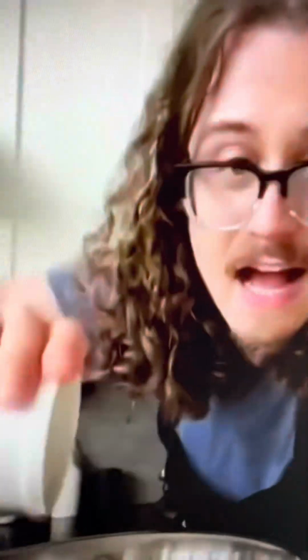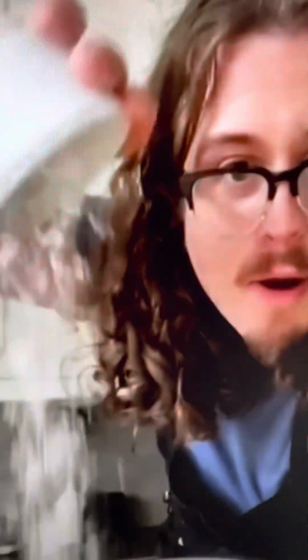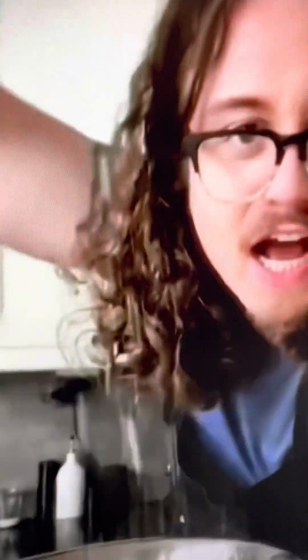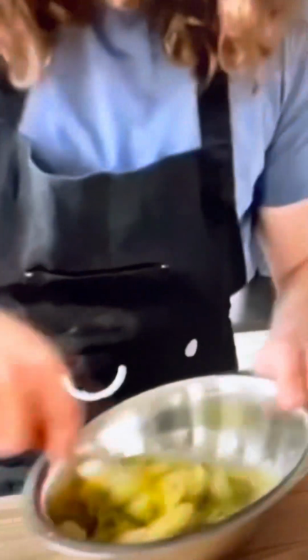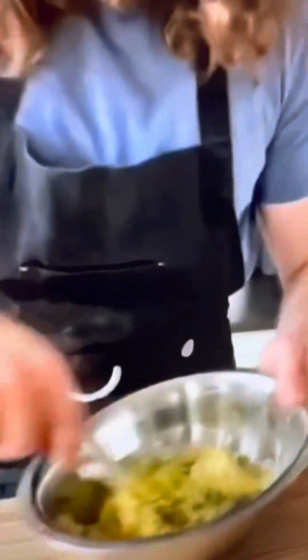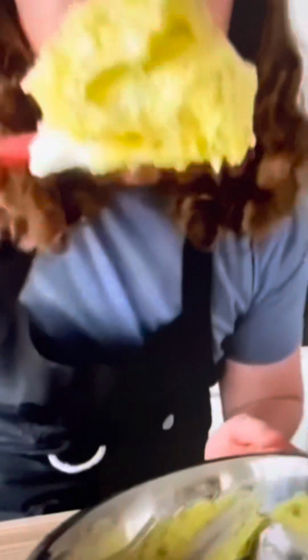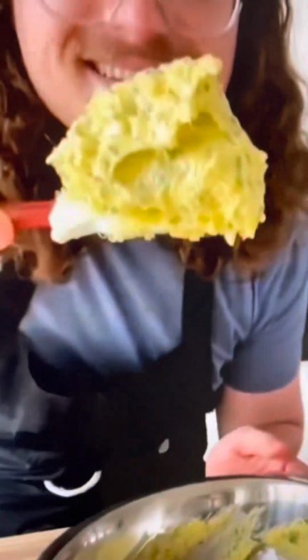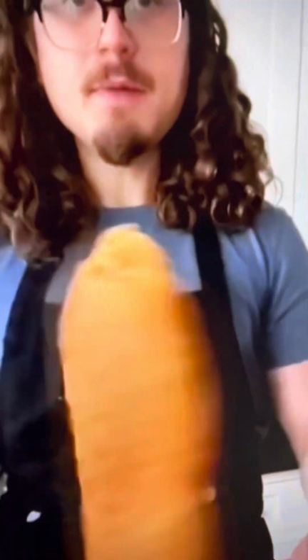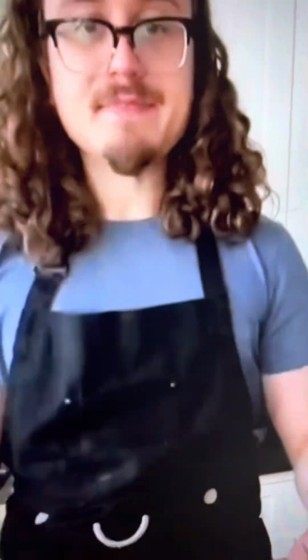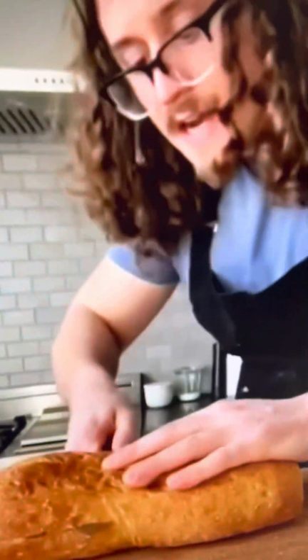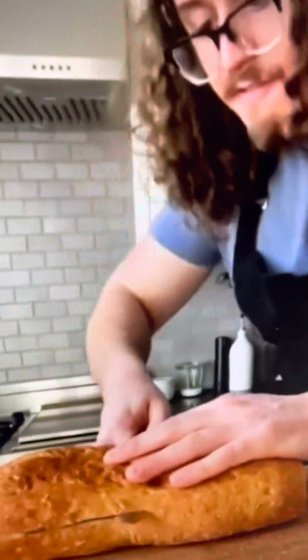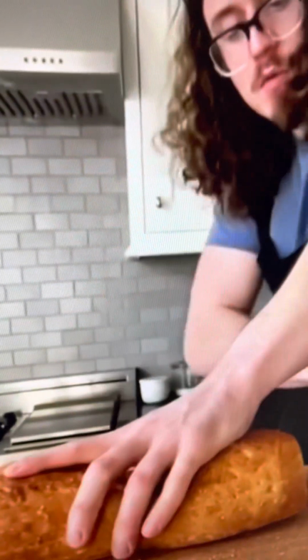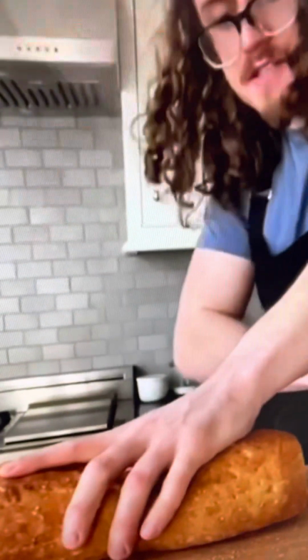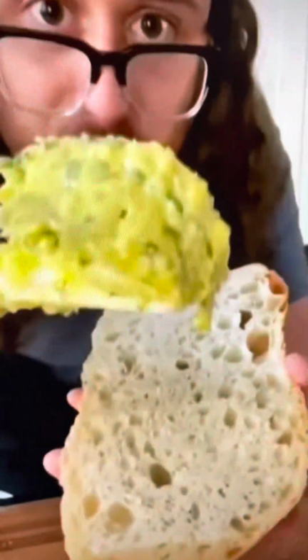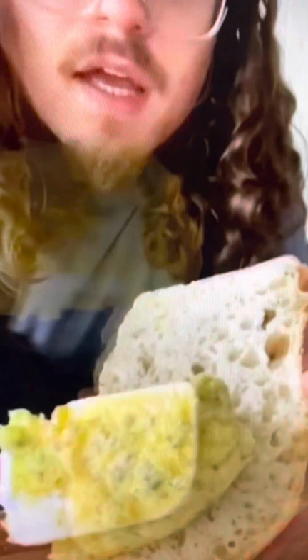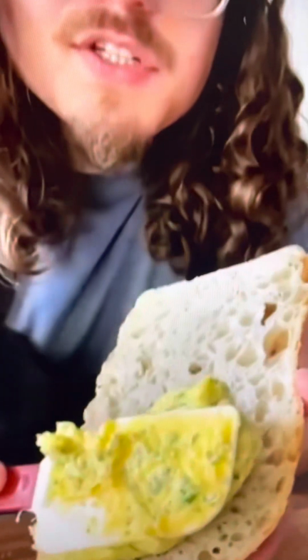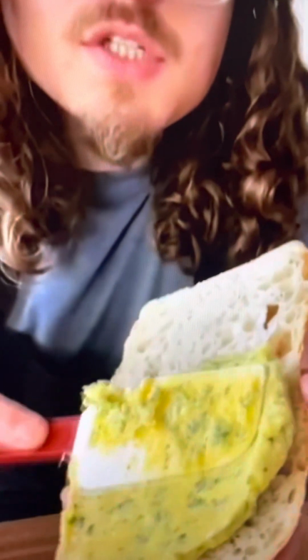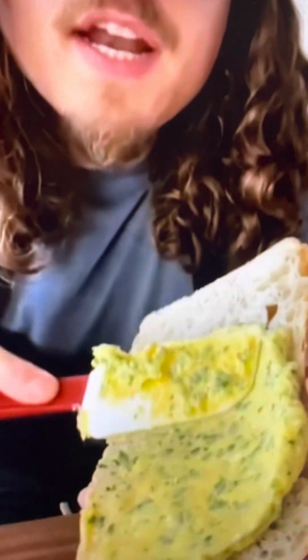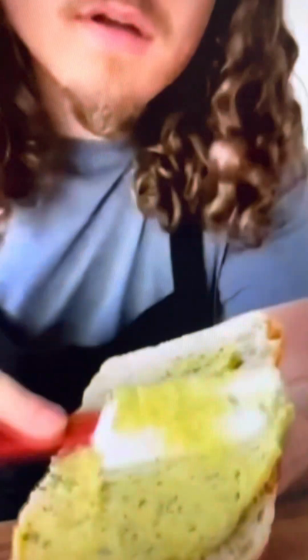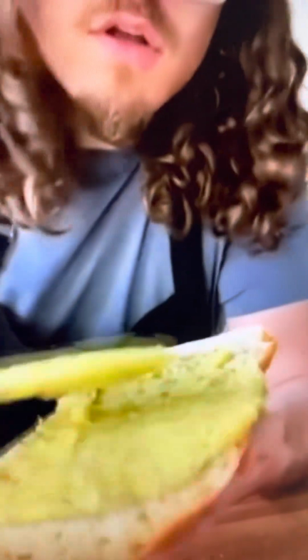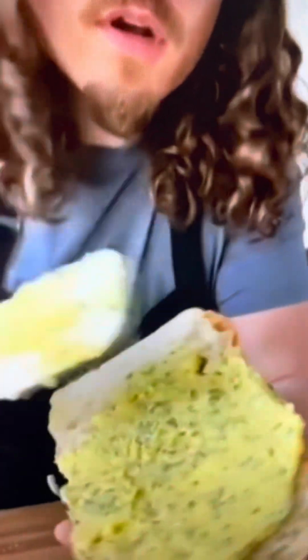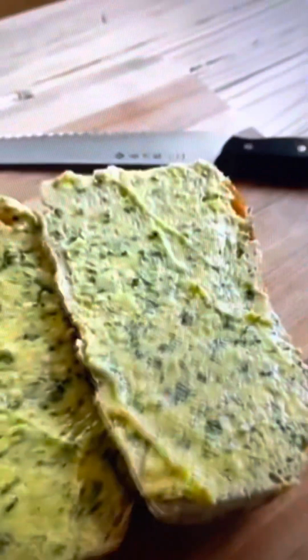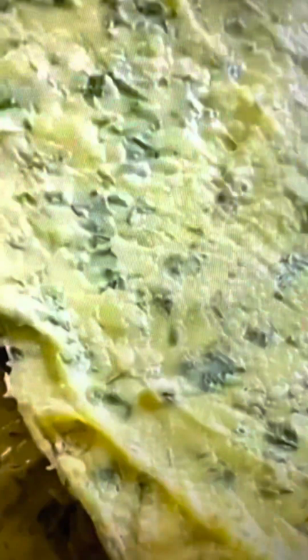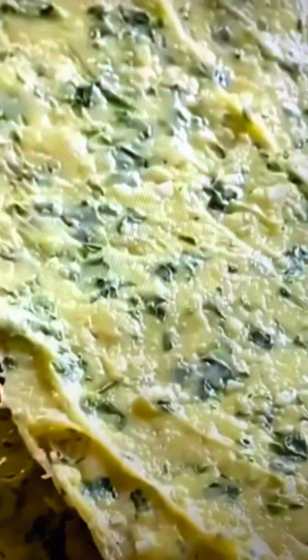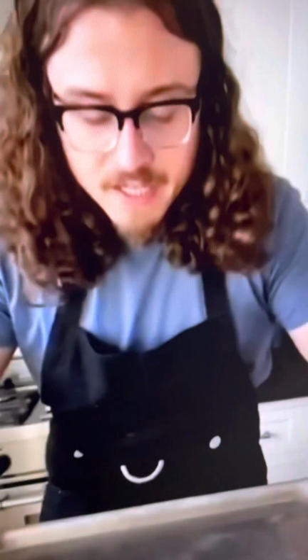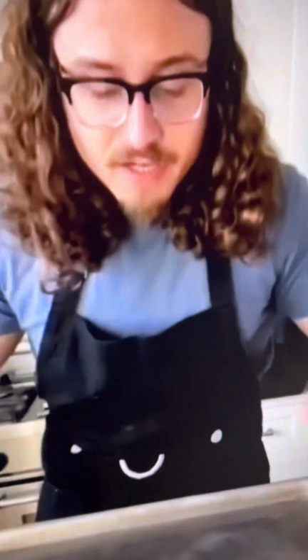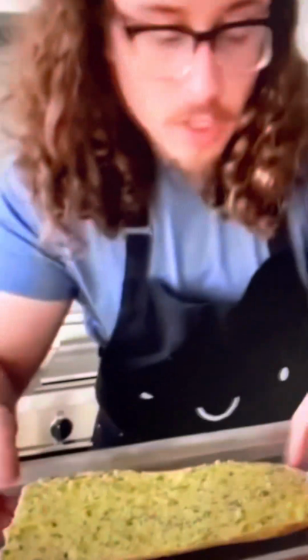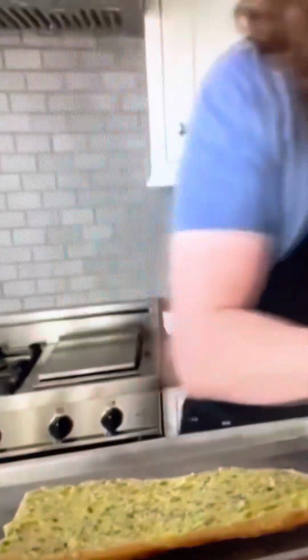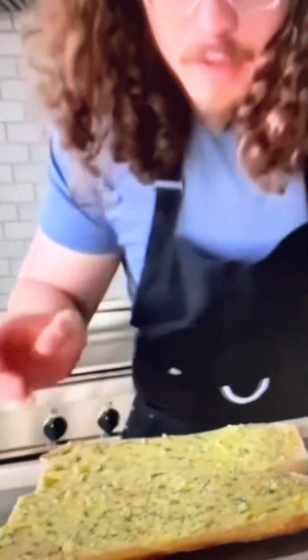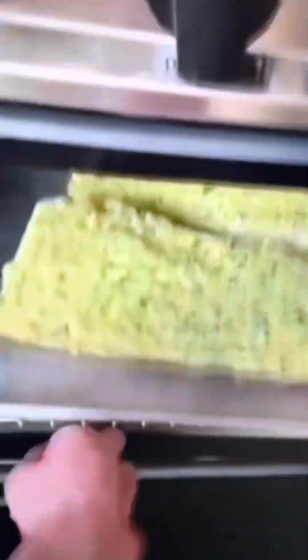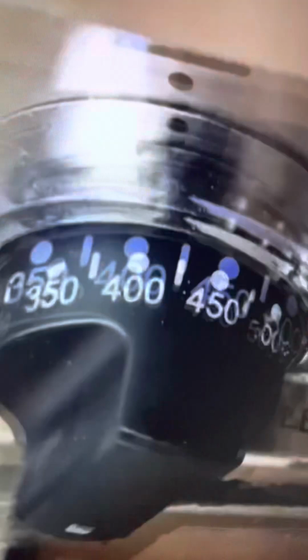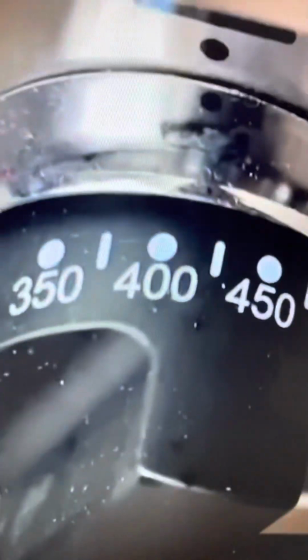Add a quarter cup of fresh chopped parsley, four cloves of garlic — crushed and minced — and some parmigiano. Mix it all together until it looks combined. Cut your bread in half lengthwise and spread the butter mixture all over.